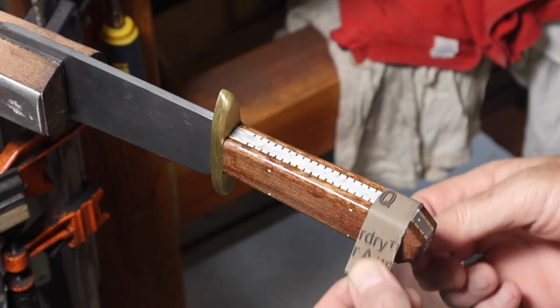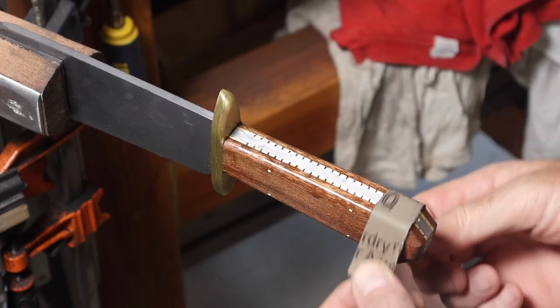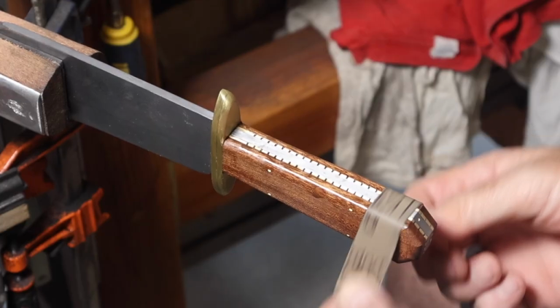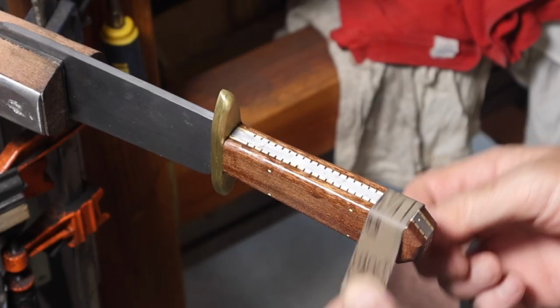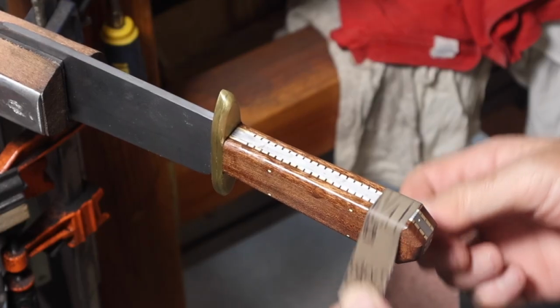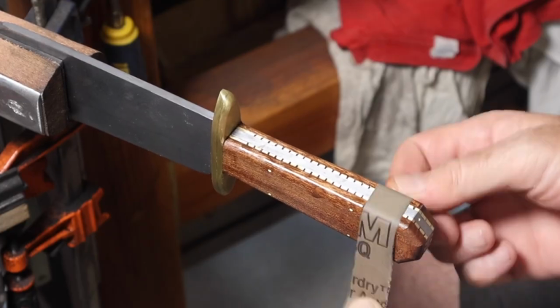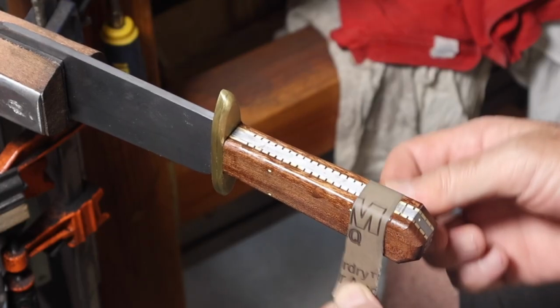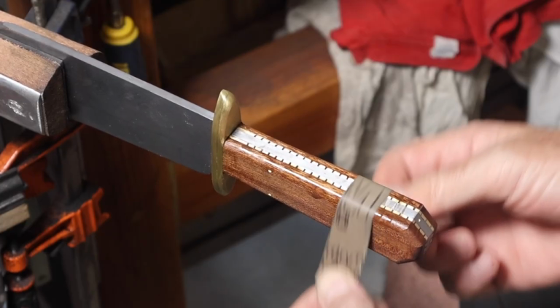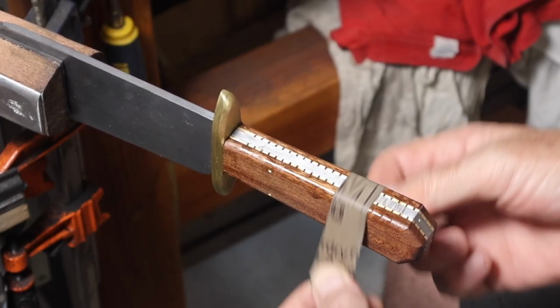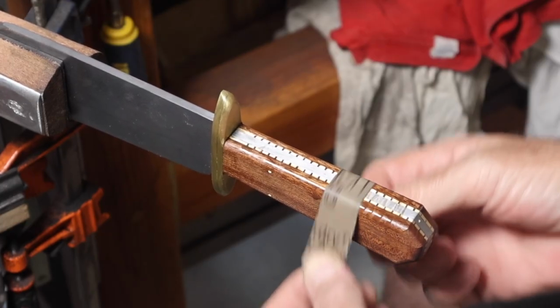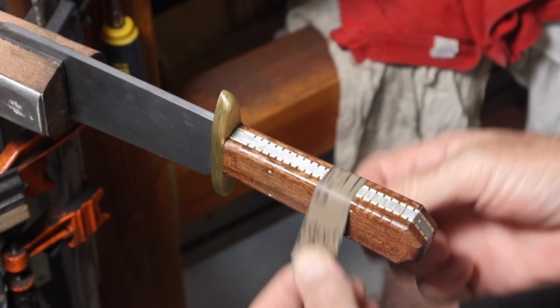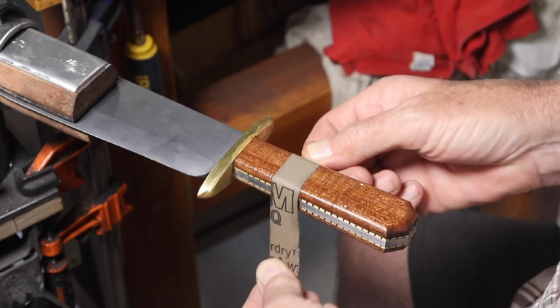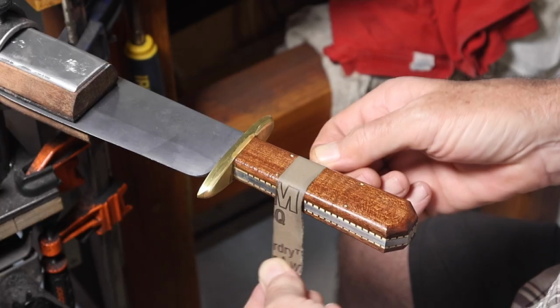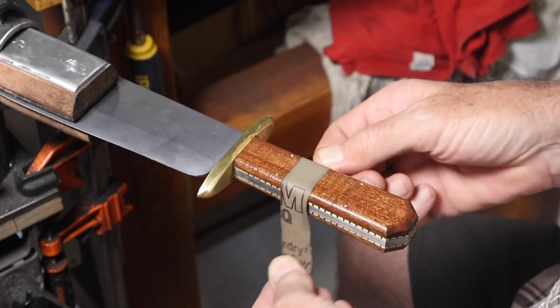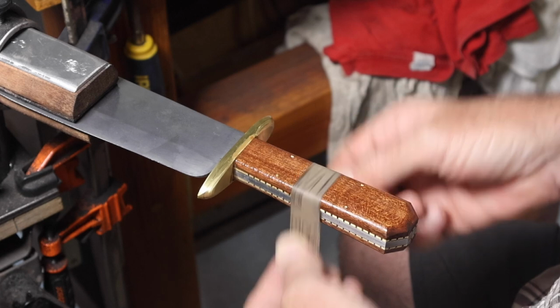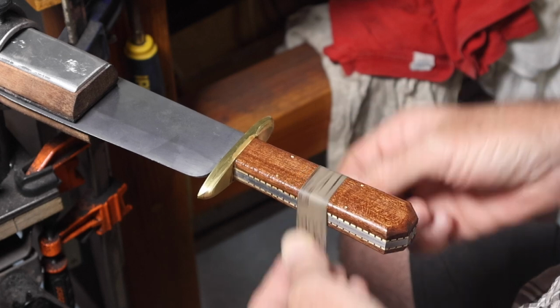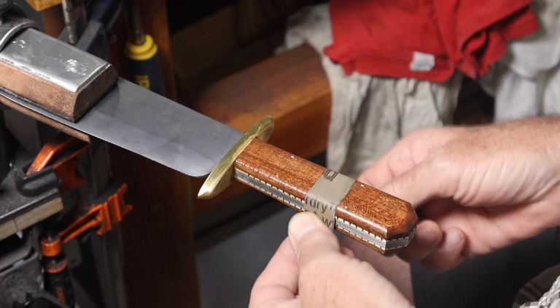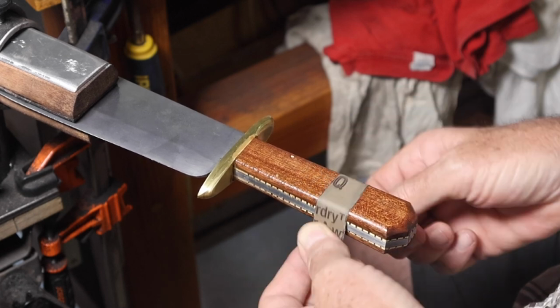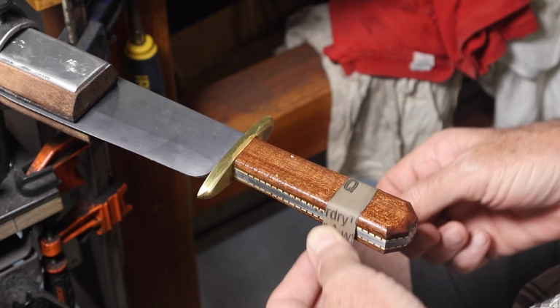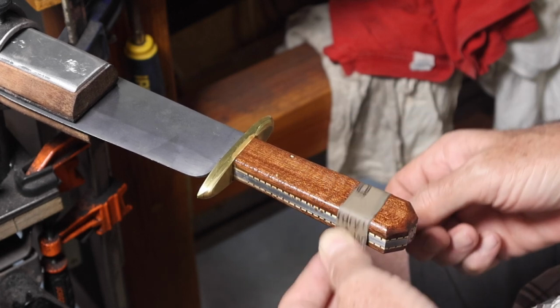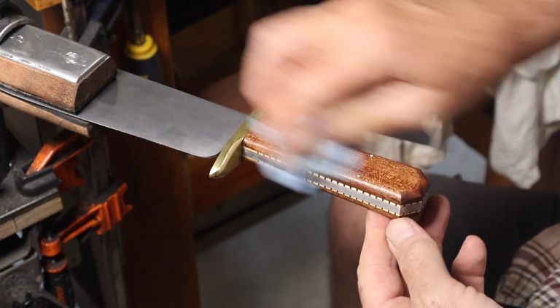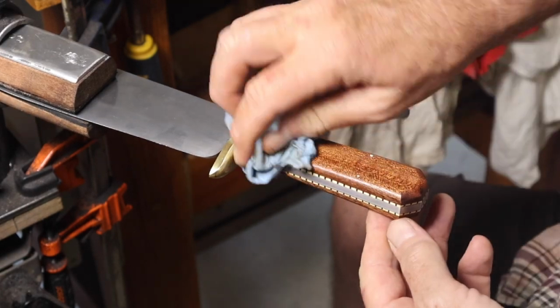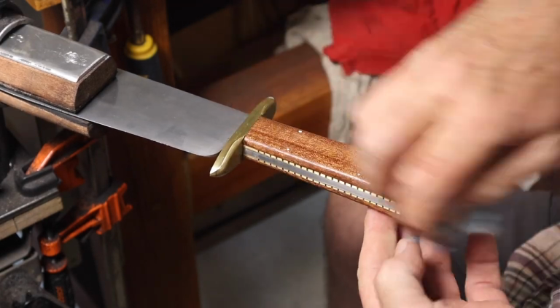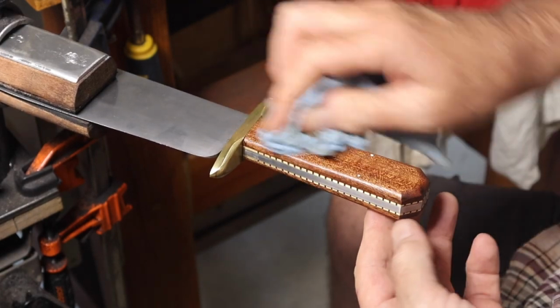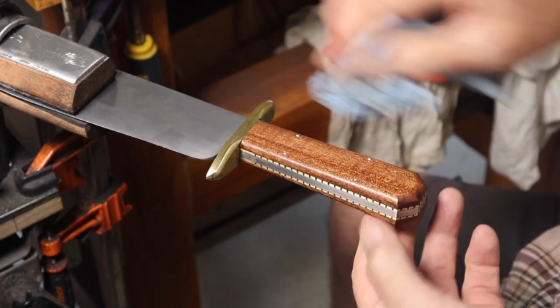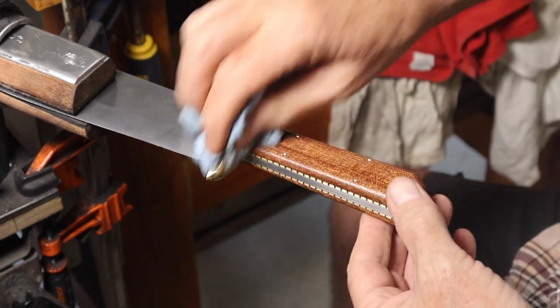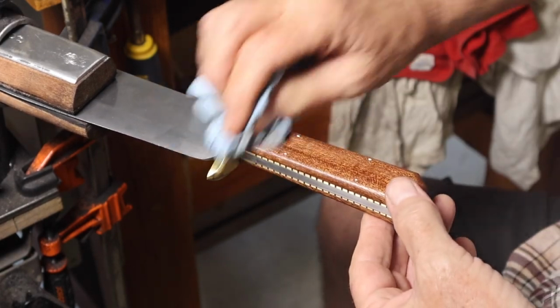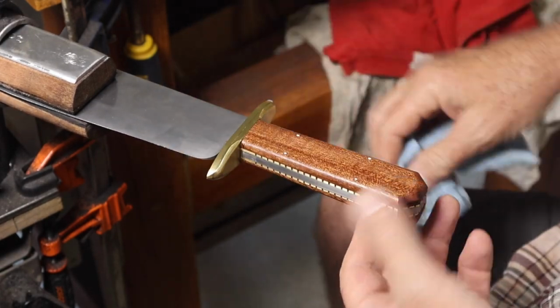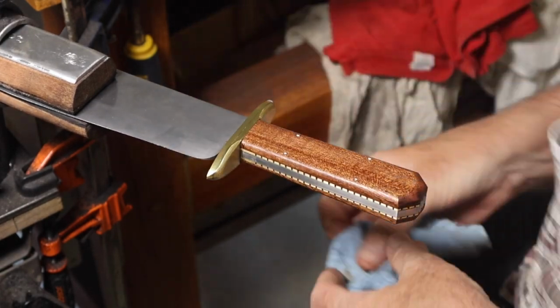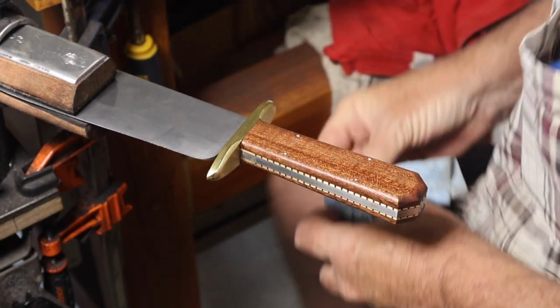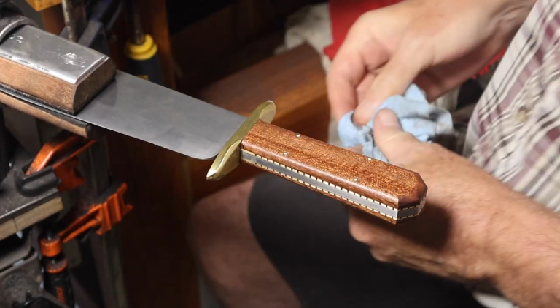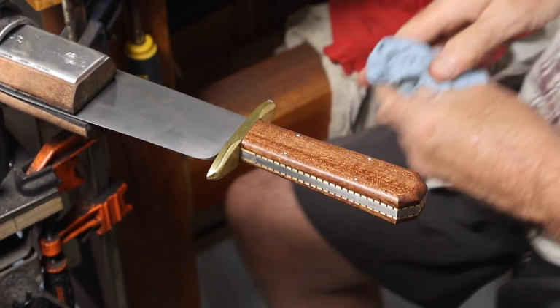And that's how I made the frame handle for this knife. Here's the link to the full build if you want to check it out. Hope you liked the video, thanks for watching — see you next time.